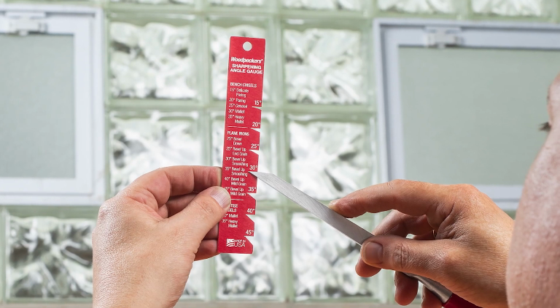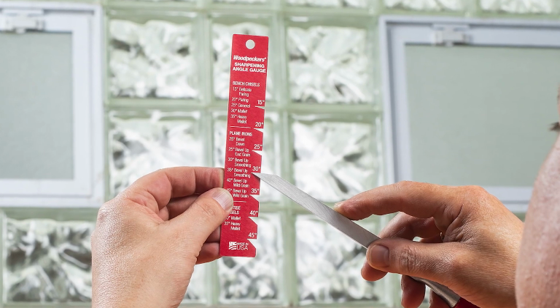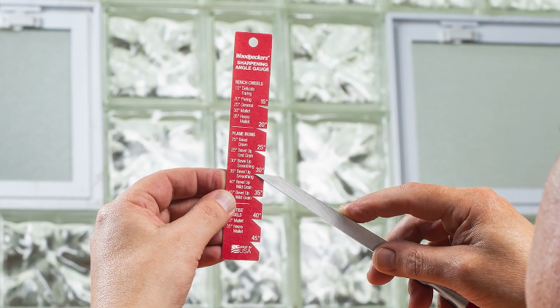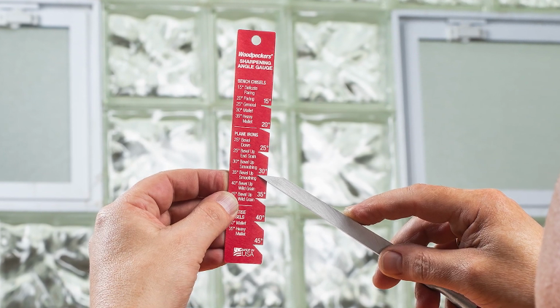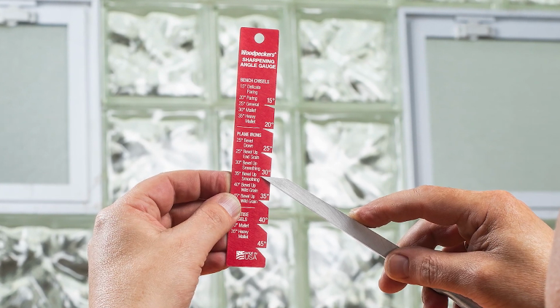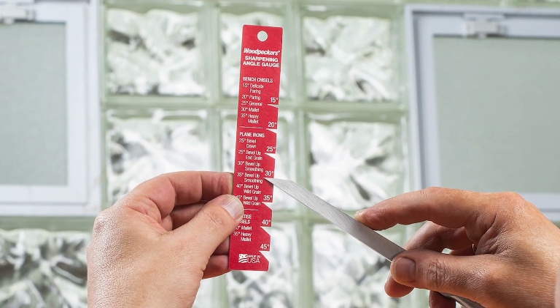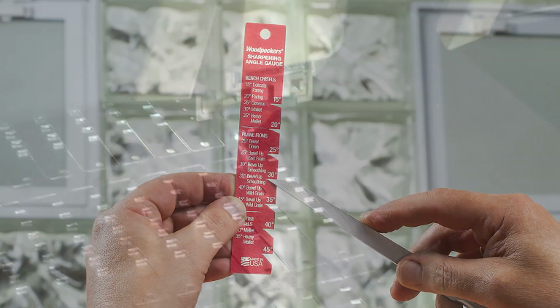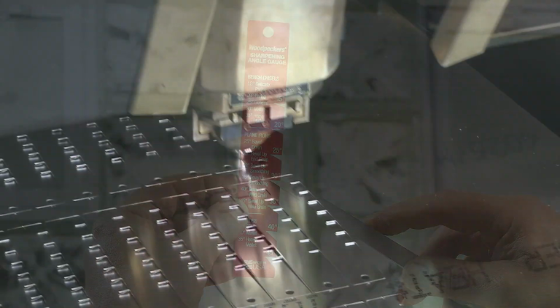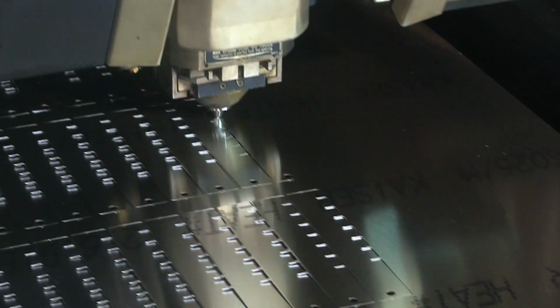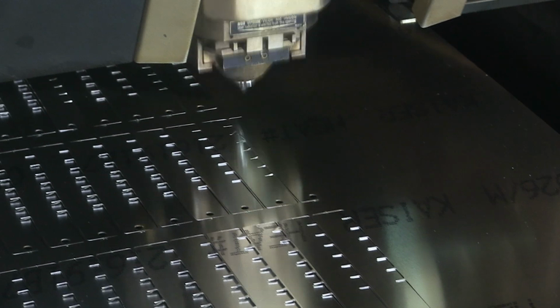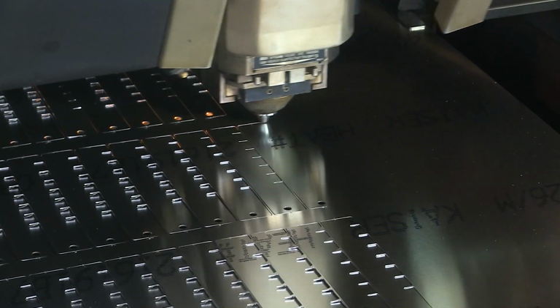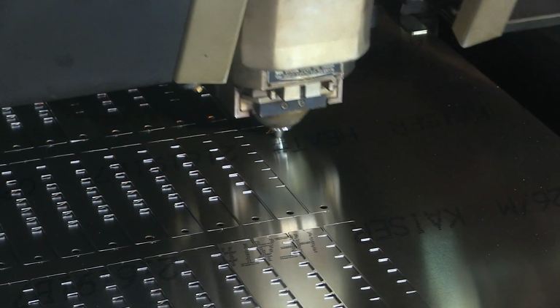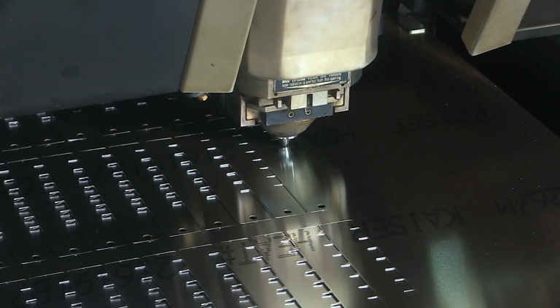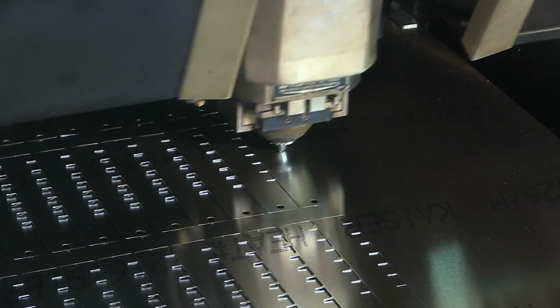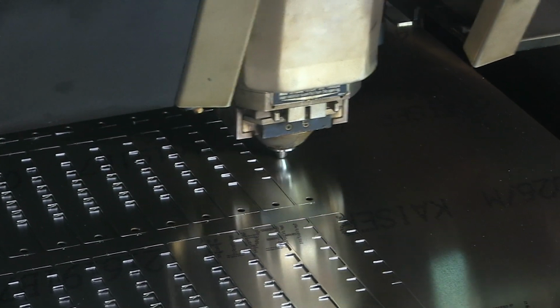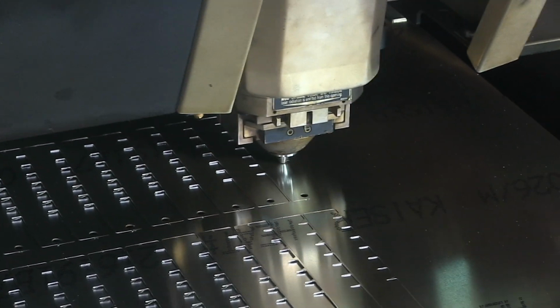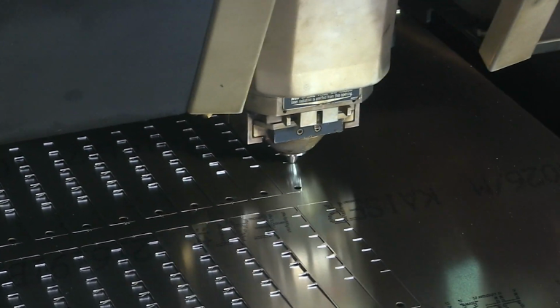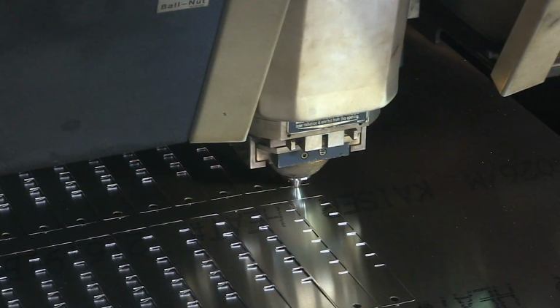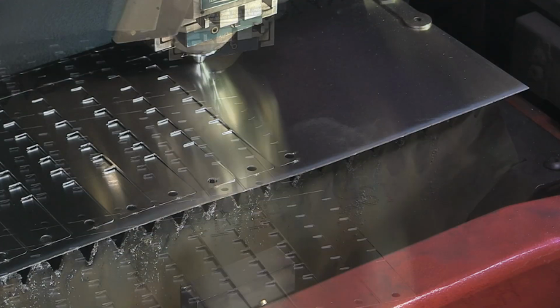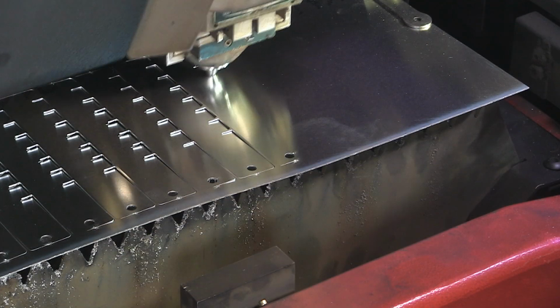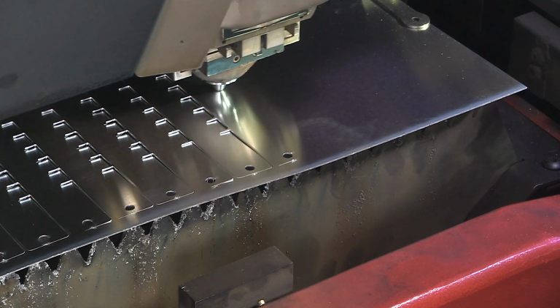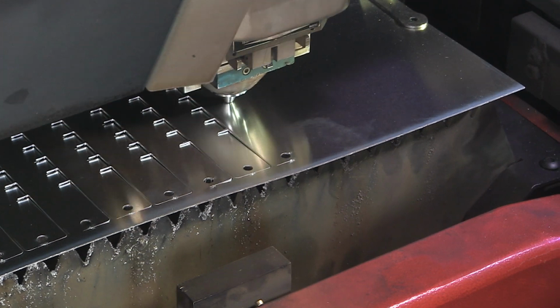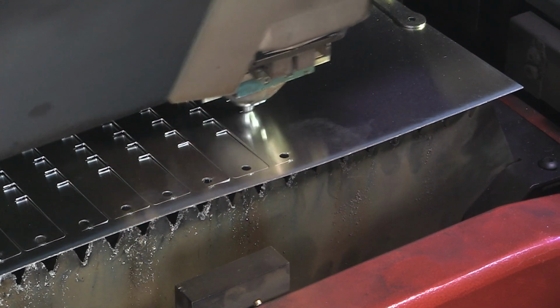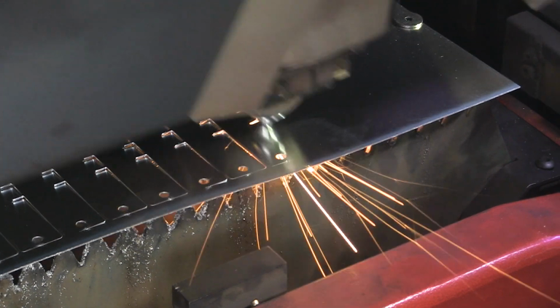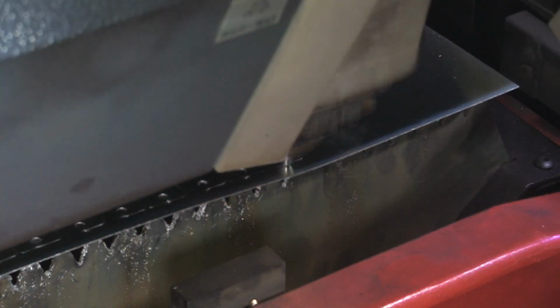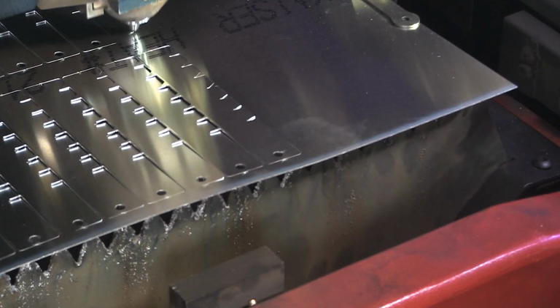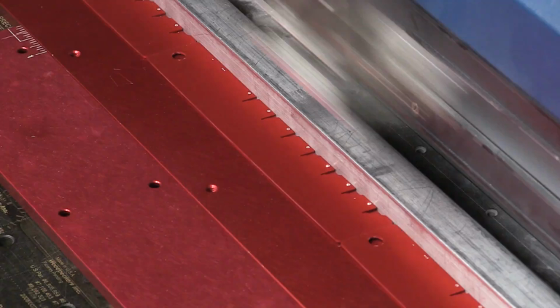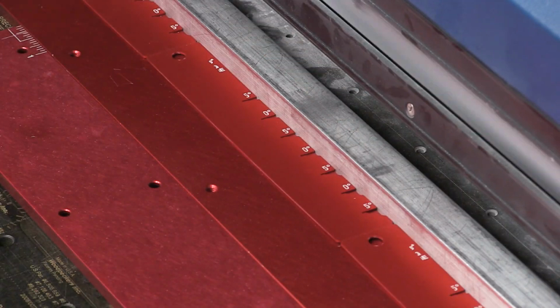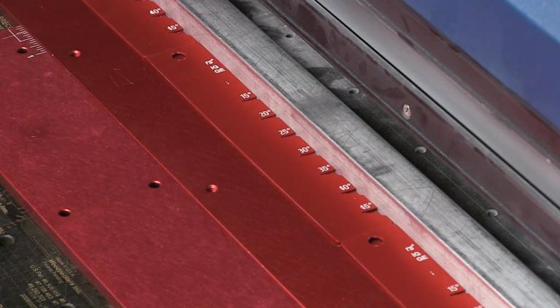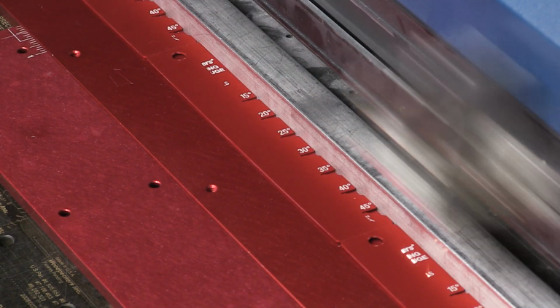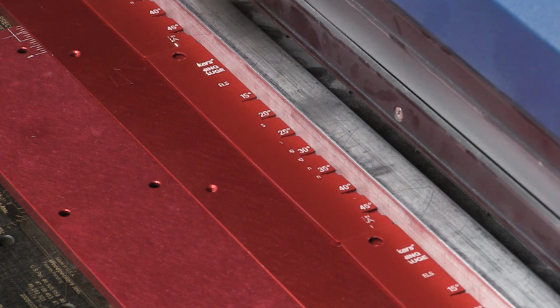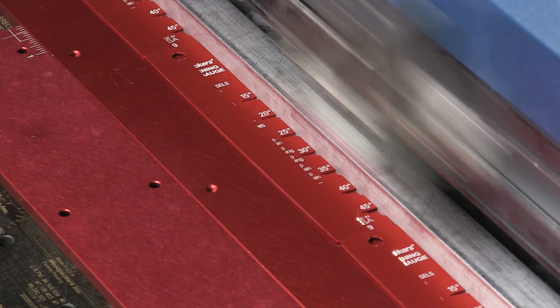Next, we move on to the sharpening angle gauge, which is laser cut out of sheets of aluminum. The gauges are also anodized and laser engraved.